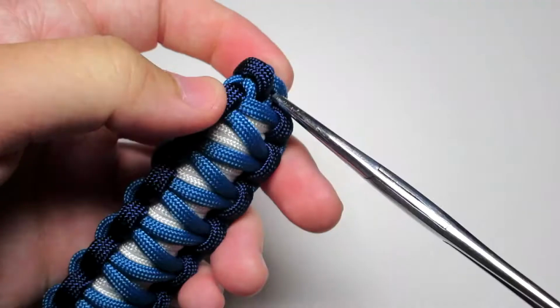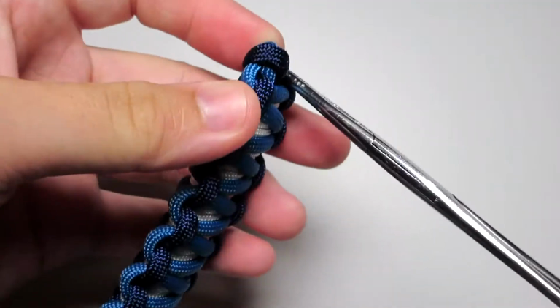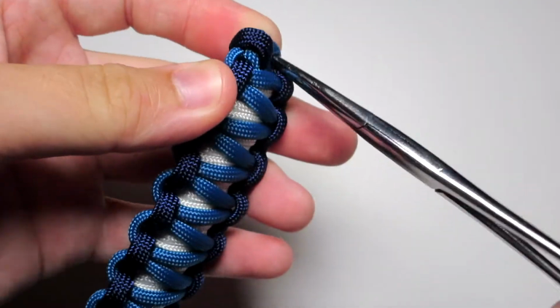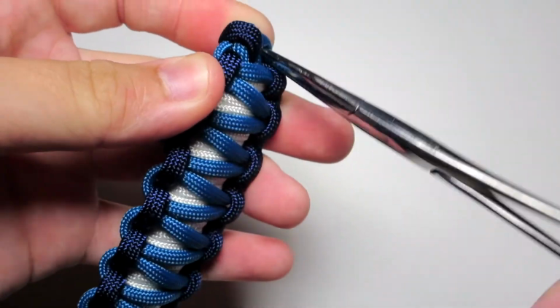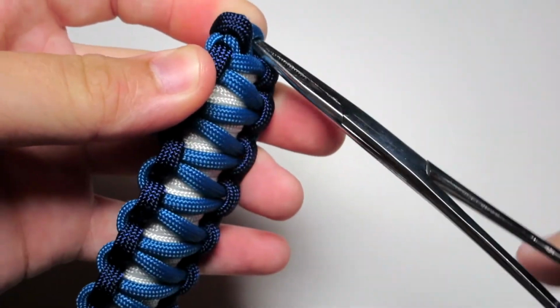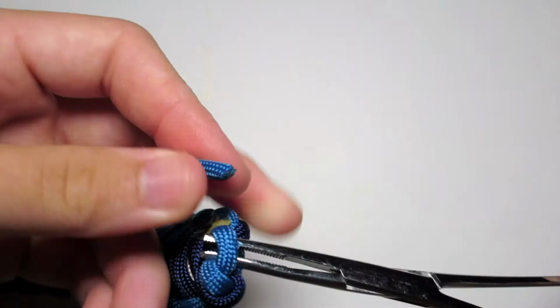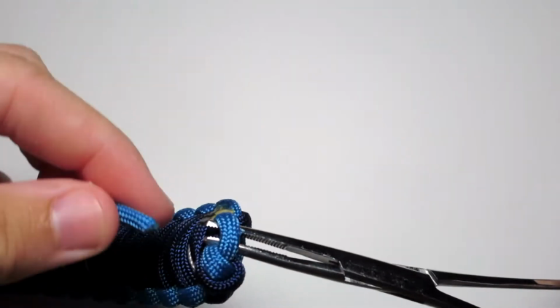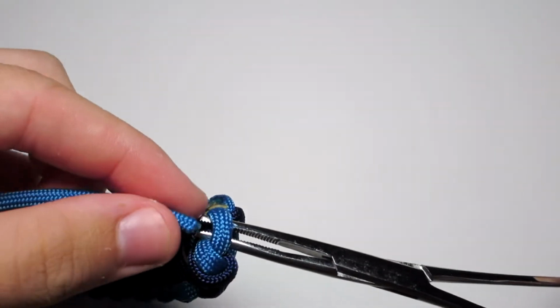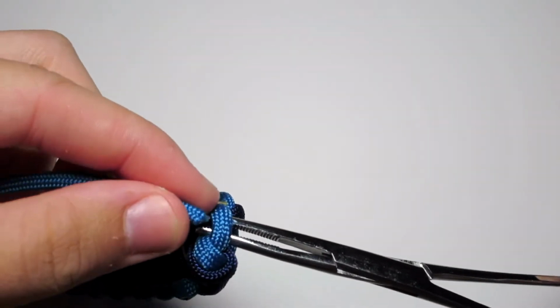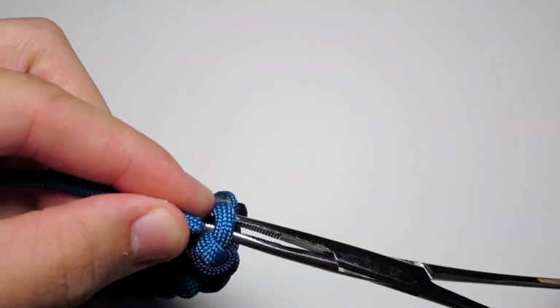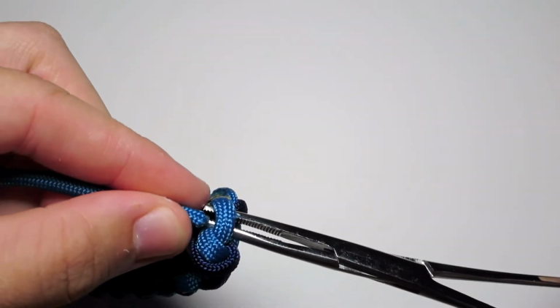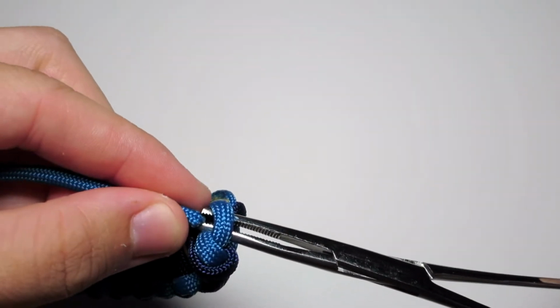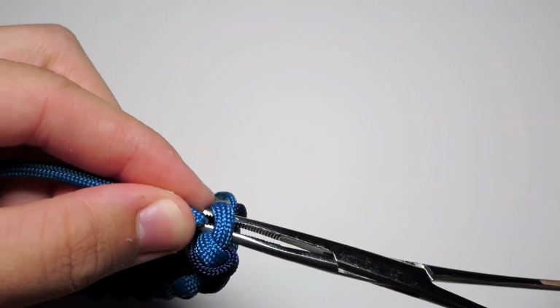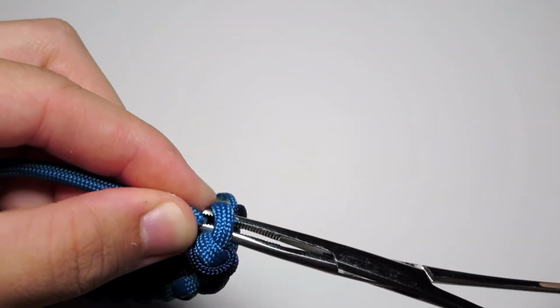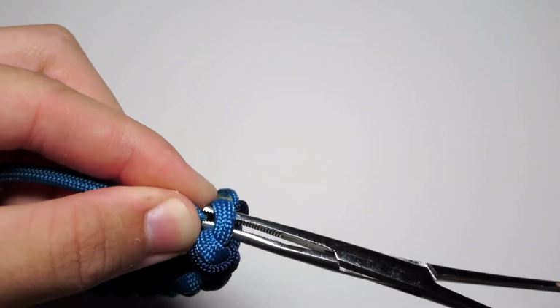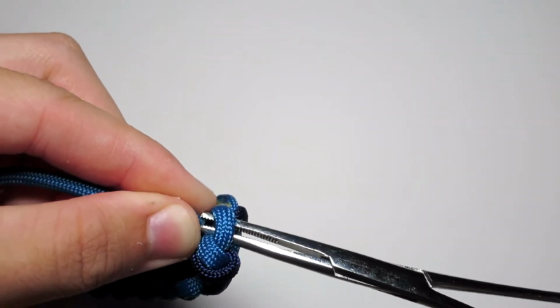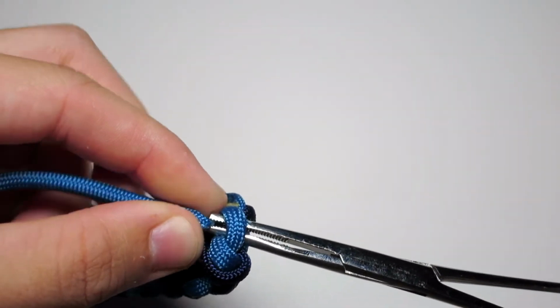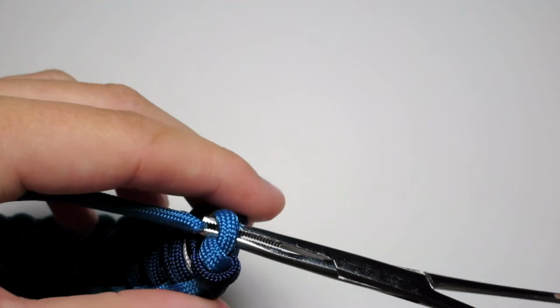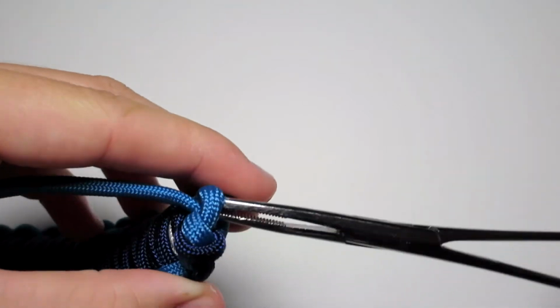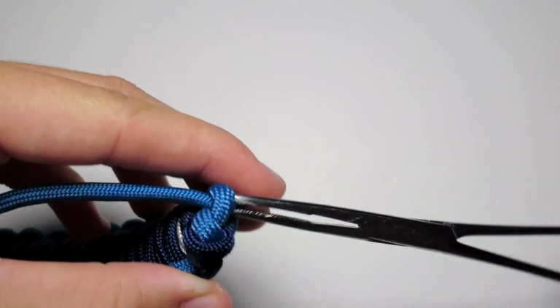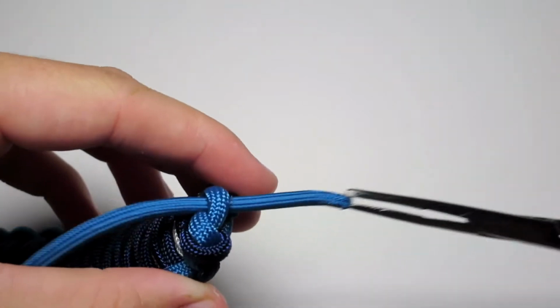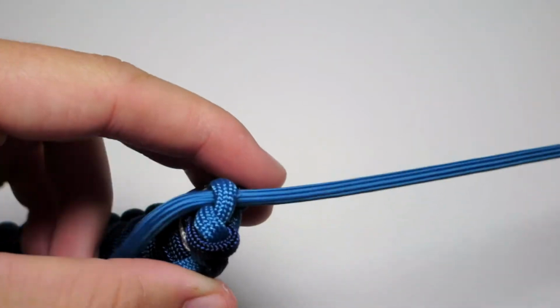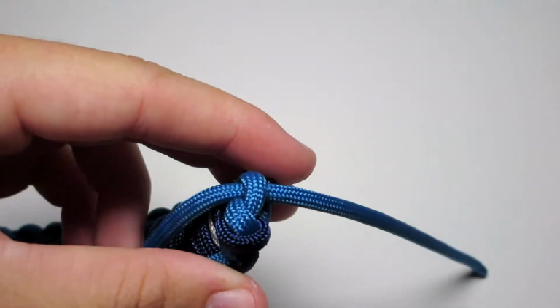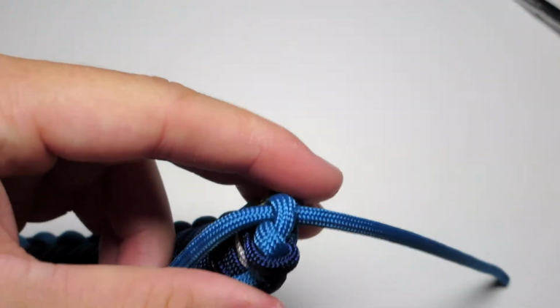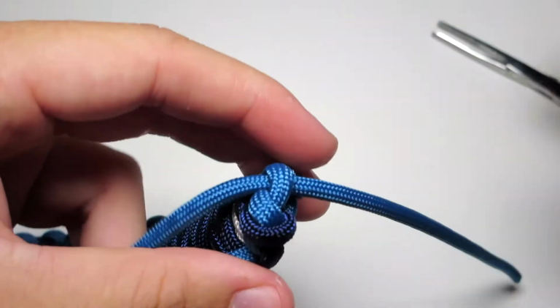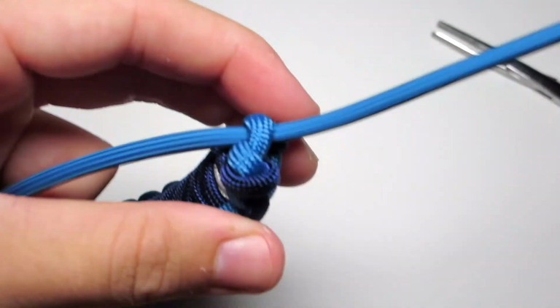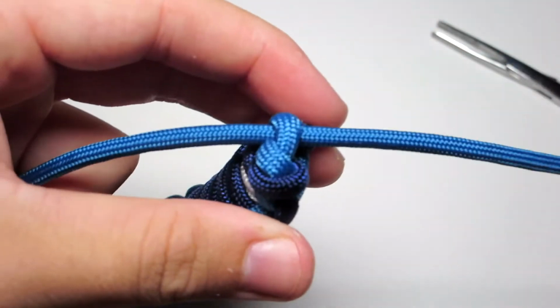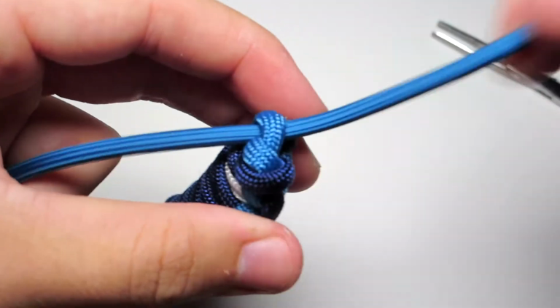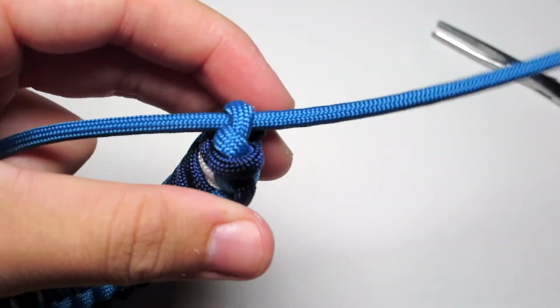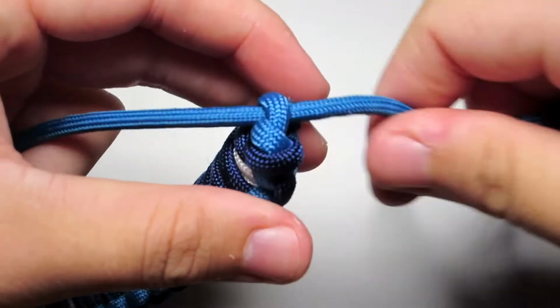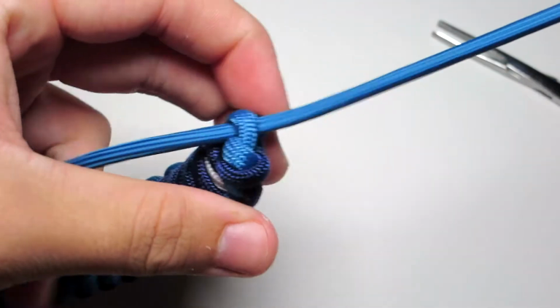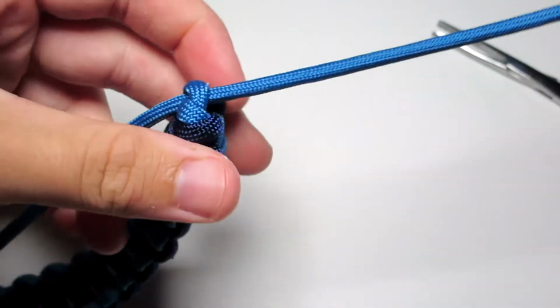So now you're going to pull those two strands through the other end of the bracelet. Make sure that you find the right loops for this — they should be the ones on the corners, not the one on the top. Go ahead and pull those strands through.